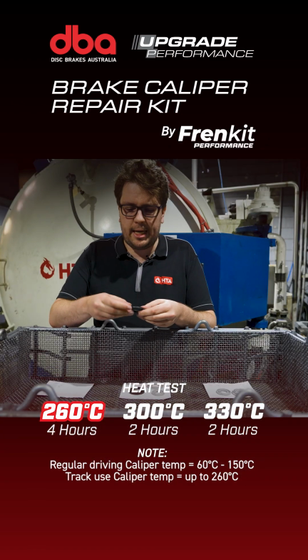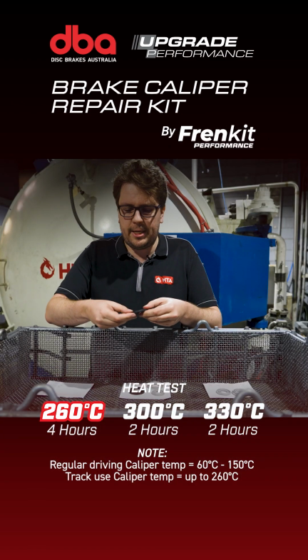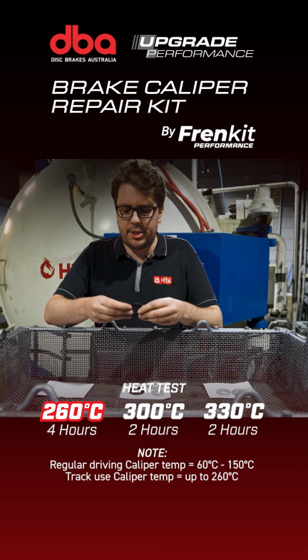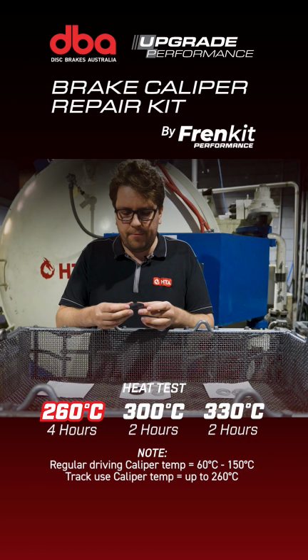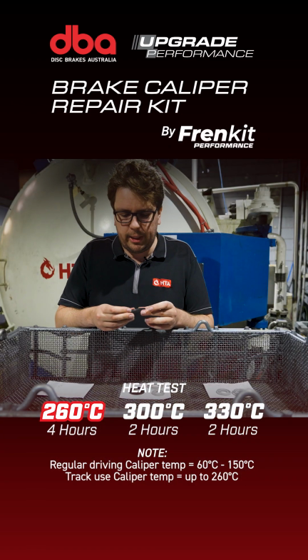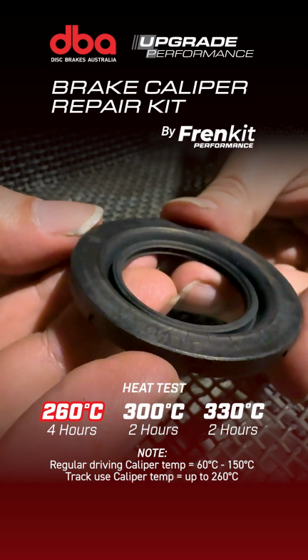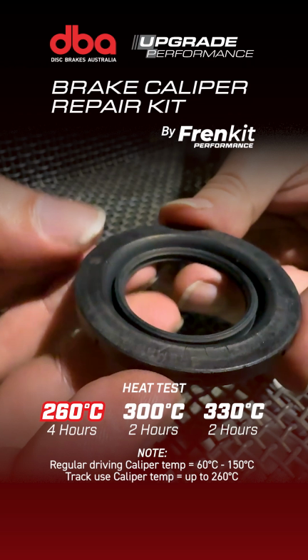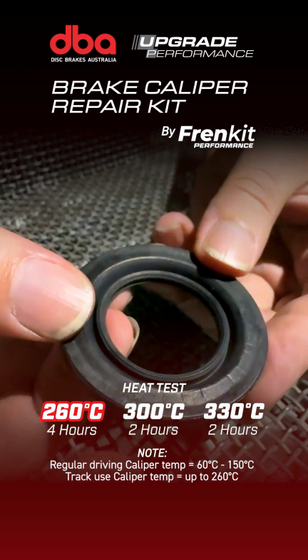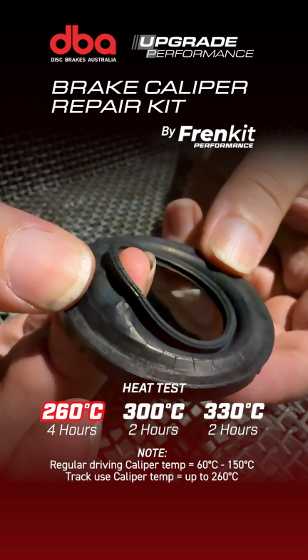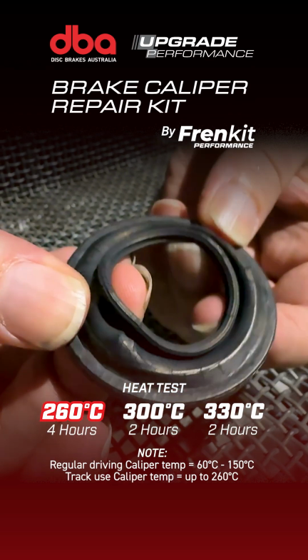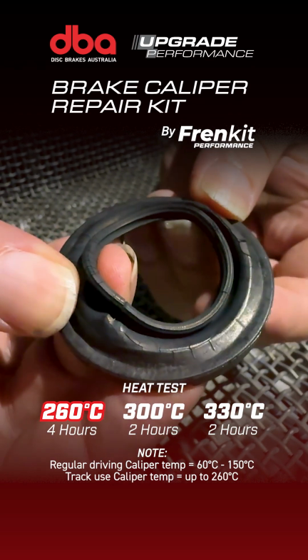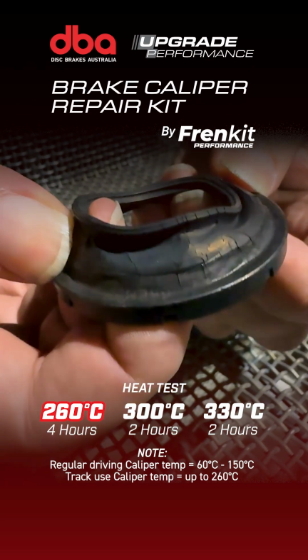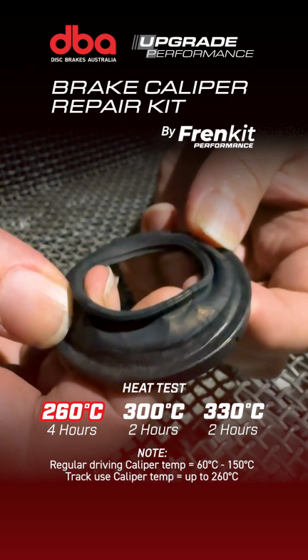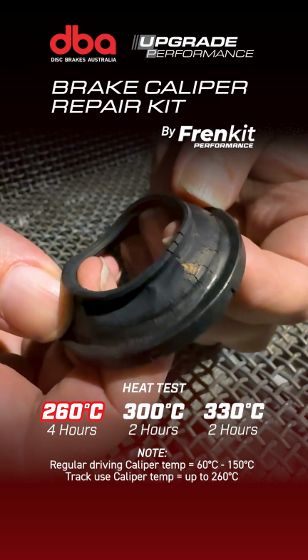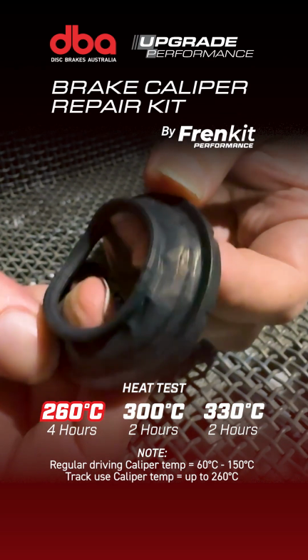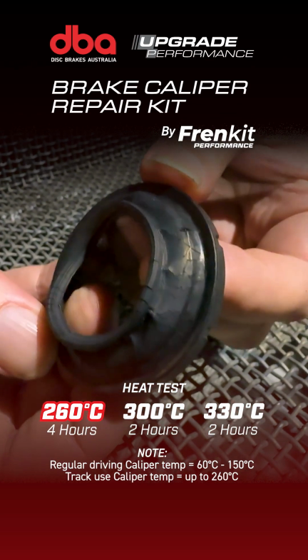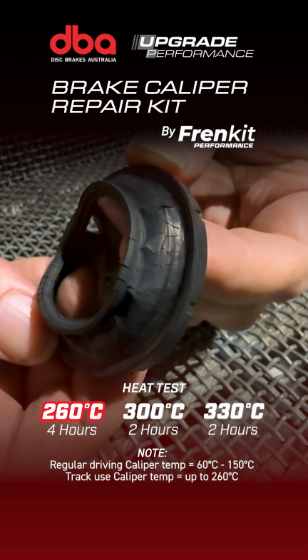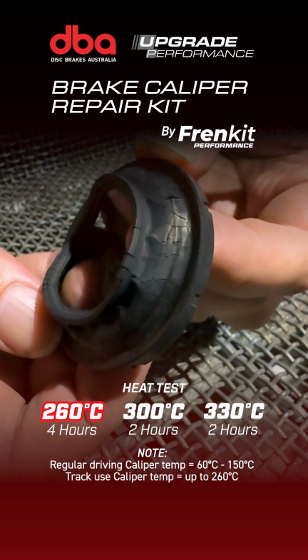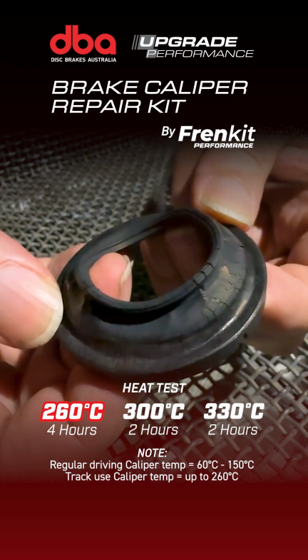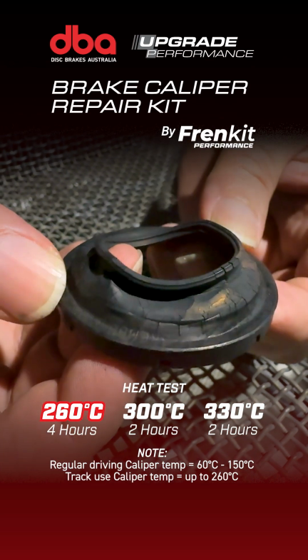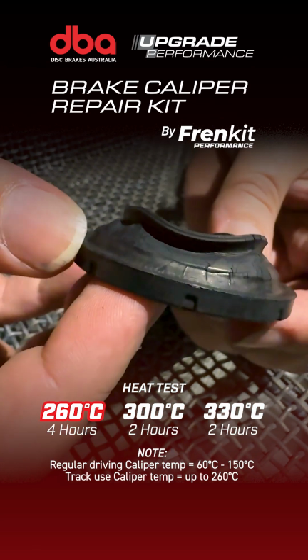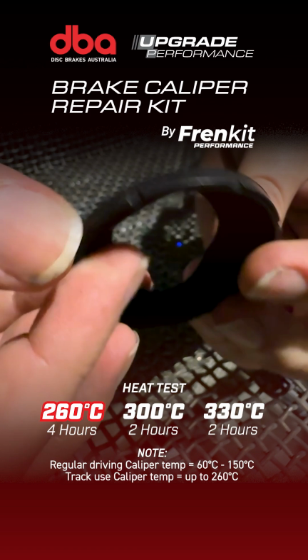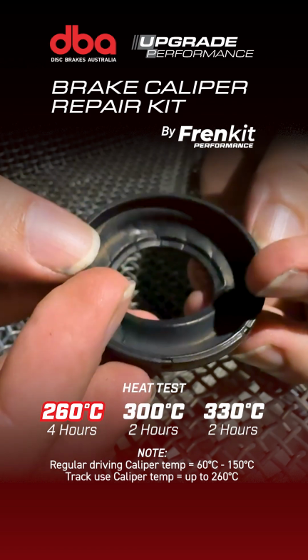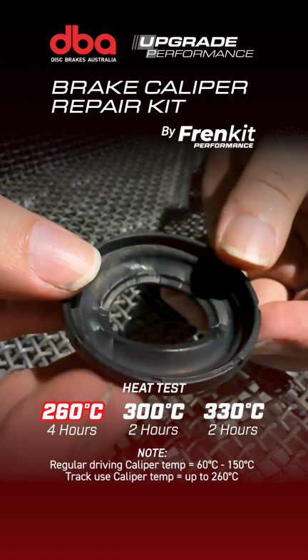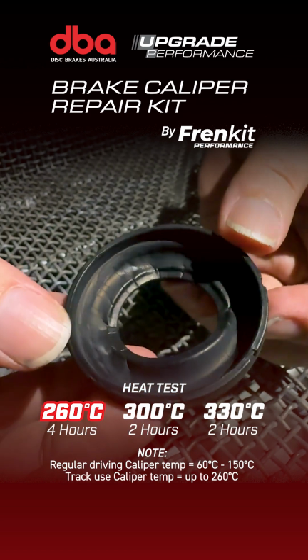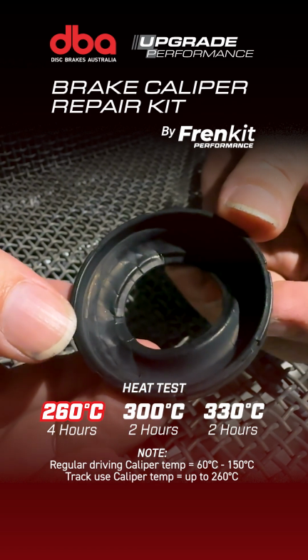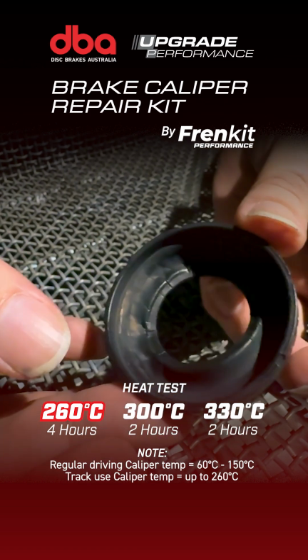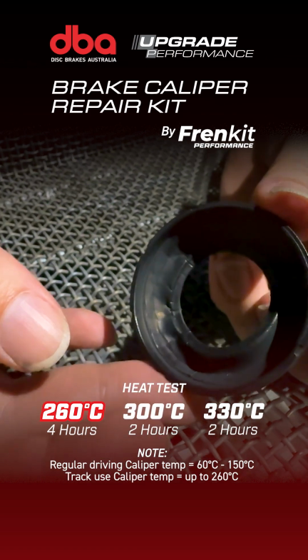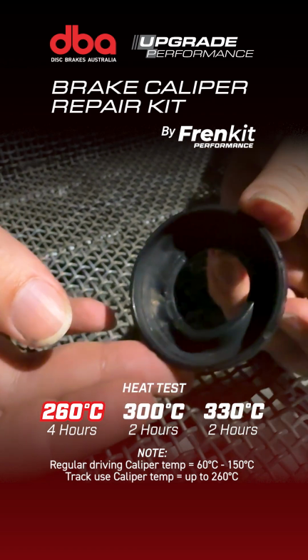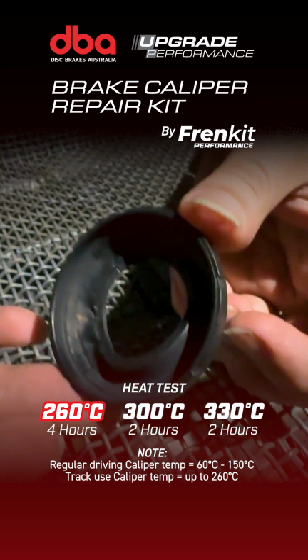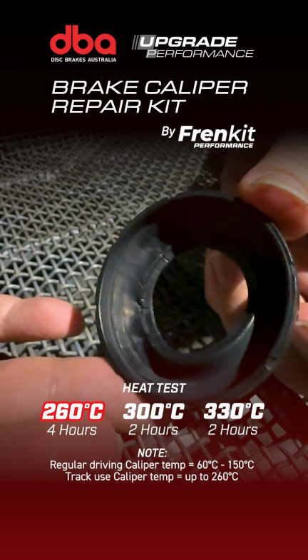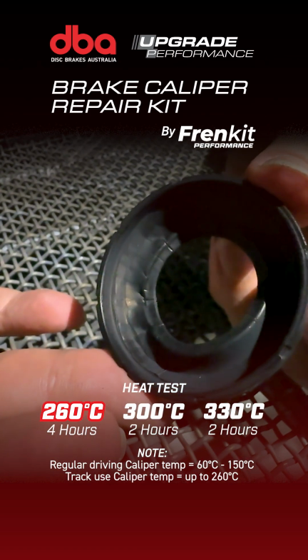Now the EPDM seal — visually it's starting to look a little bit washed out in colour, but physically it's crumbled. There's no spring, it is completely done. Any shocks, any movement, any vibration and that will not be sealing anymore.